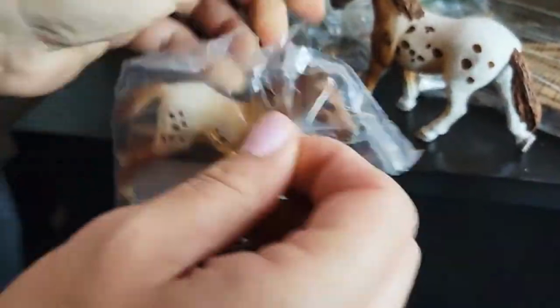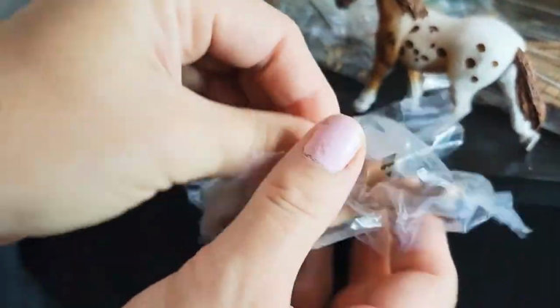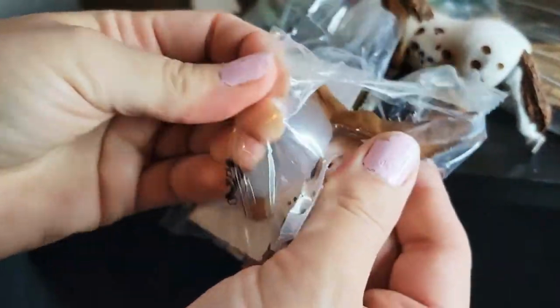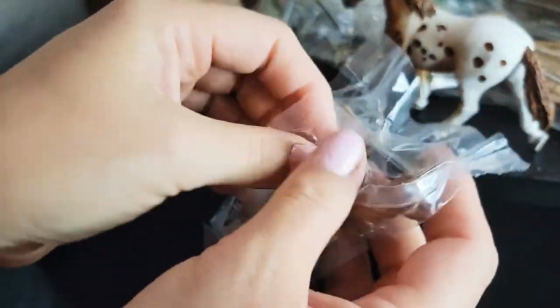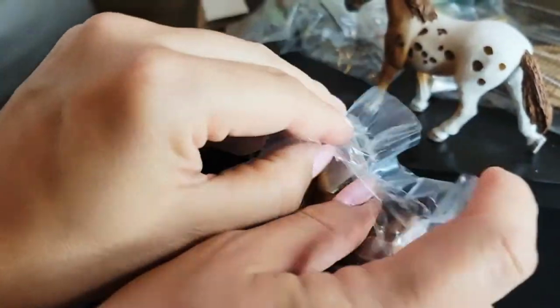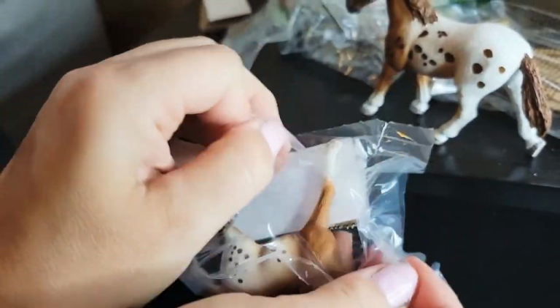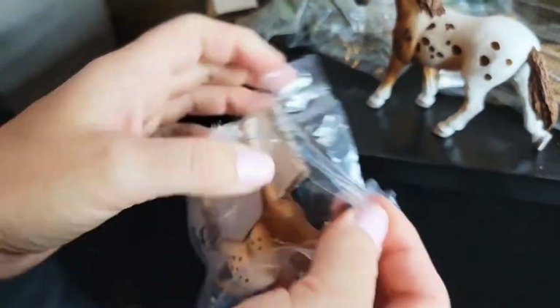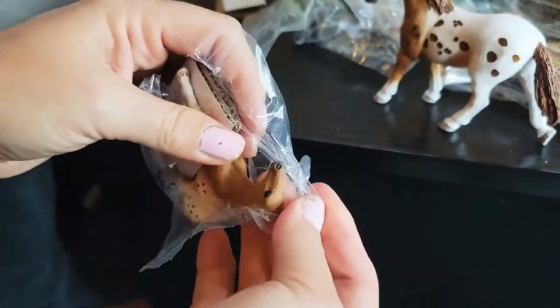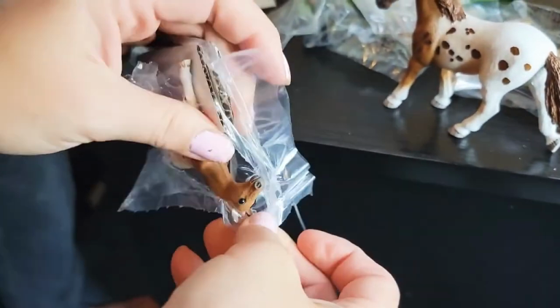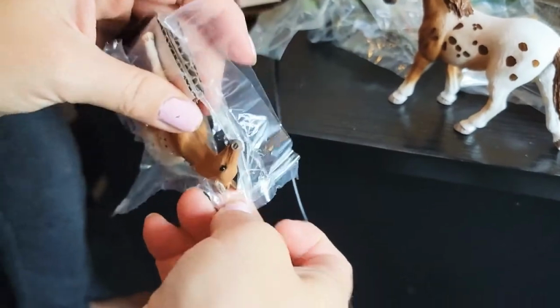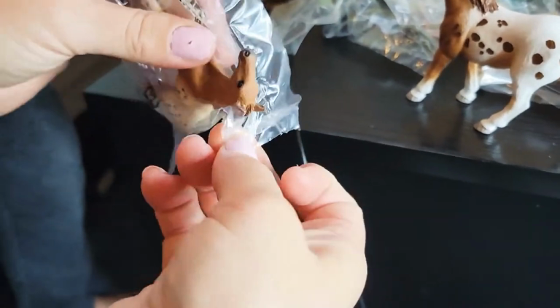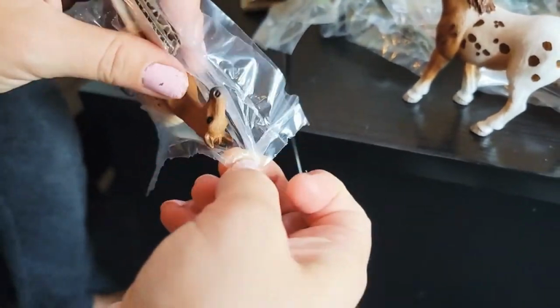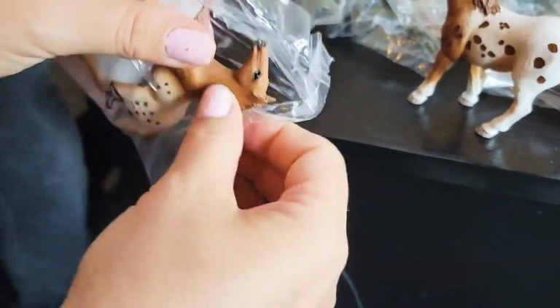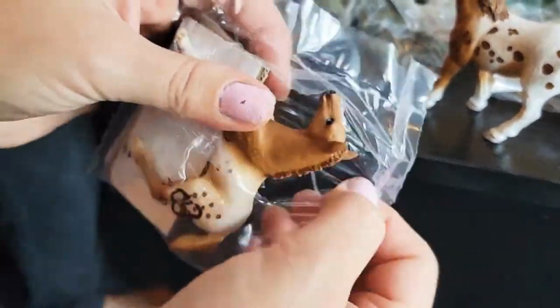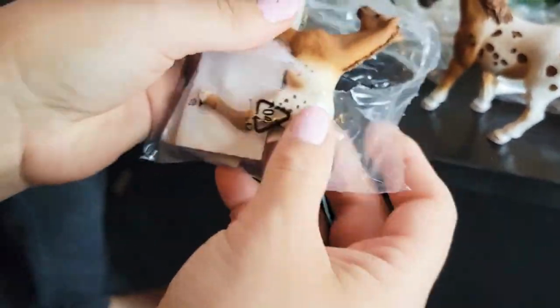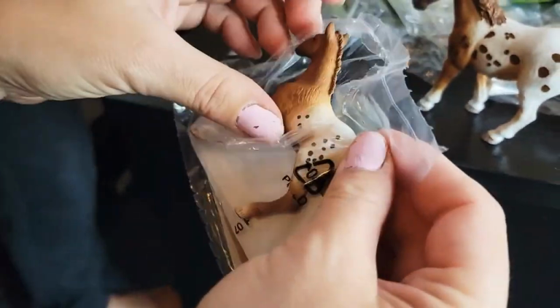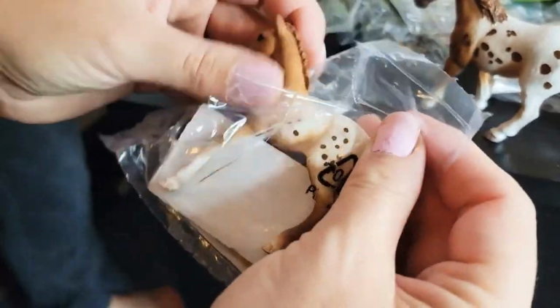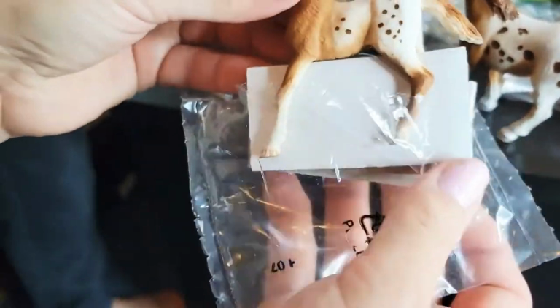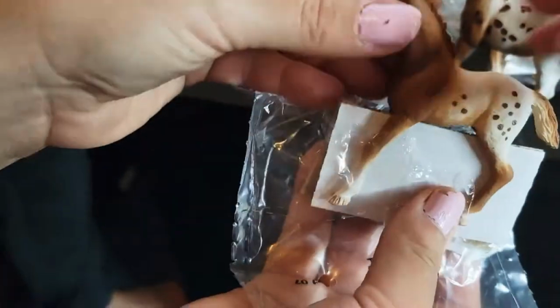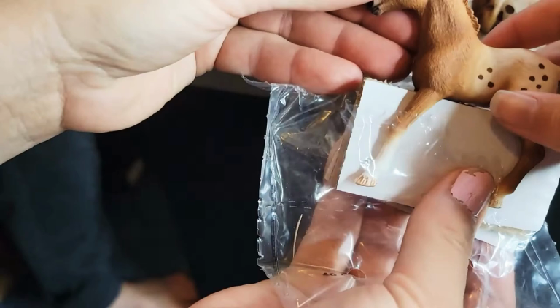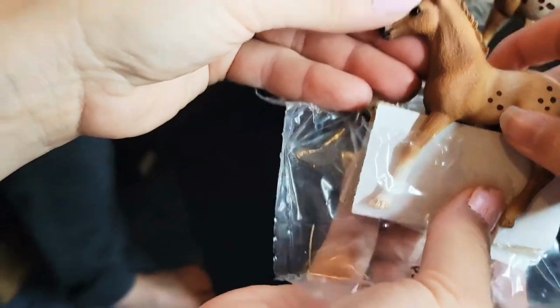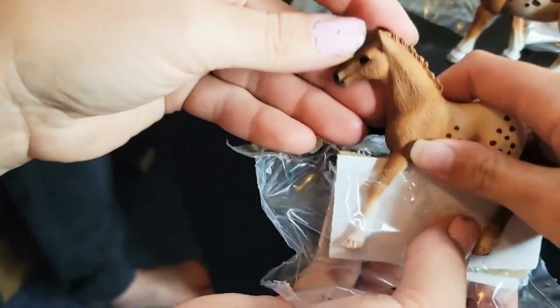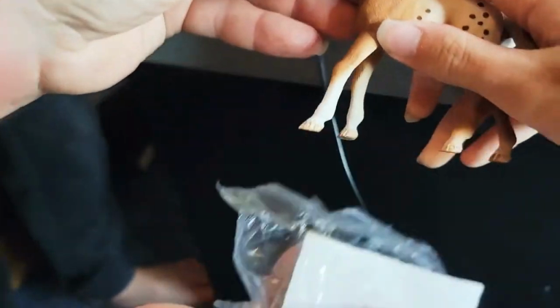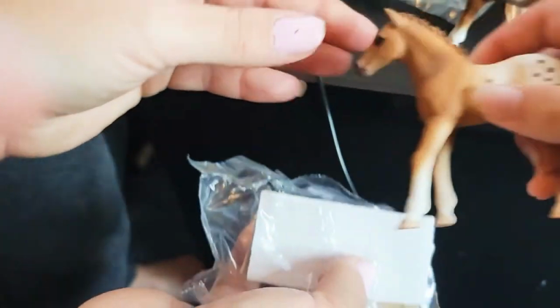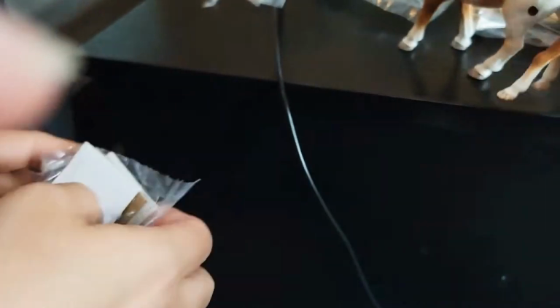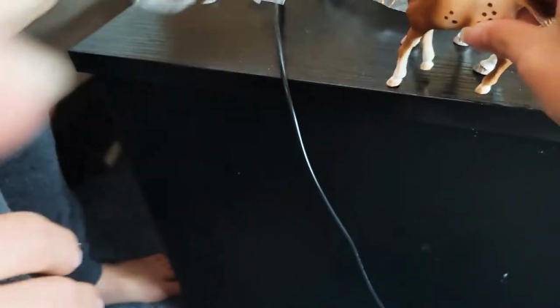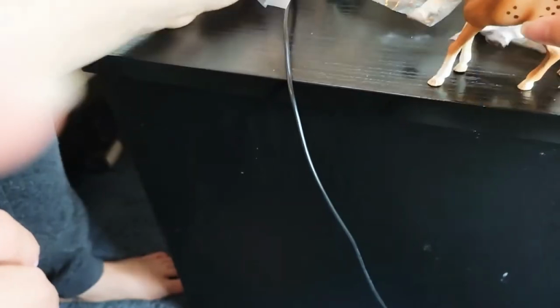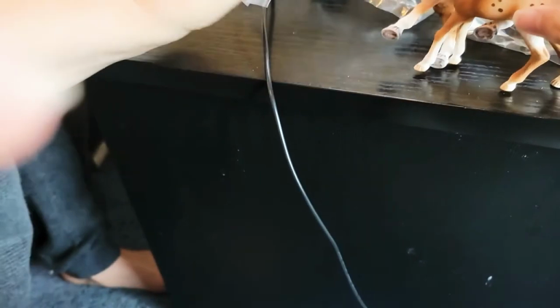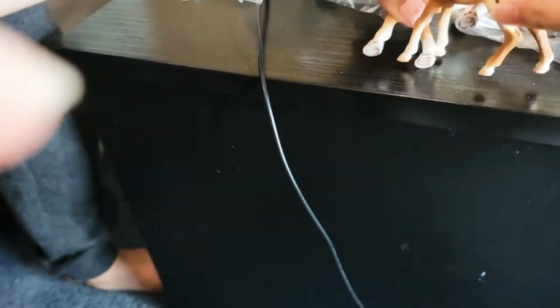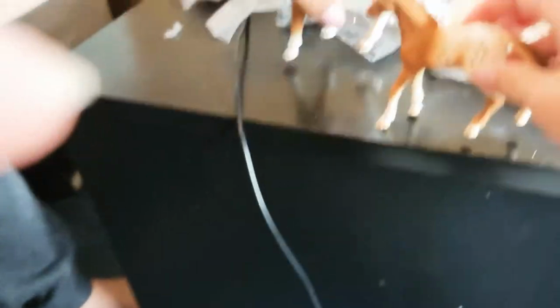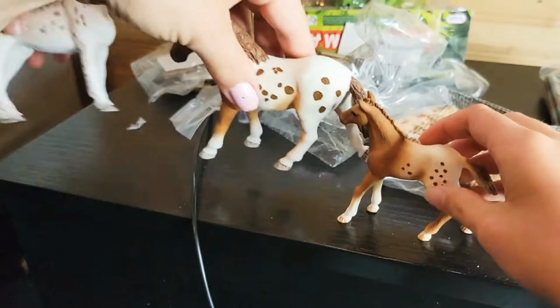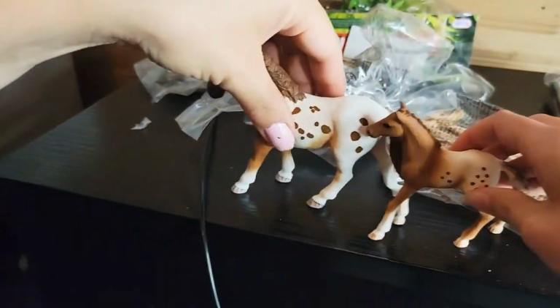My assistant is trying to open this. I got the dad out, I think. Don't ruin the paint. So cute! Let's get that cardboard — let that pony free. And let this one free too.